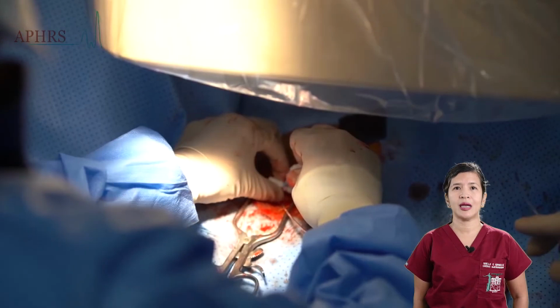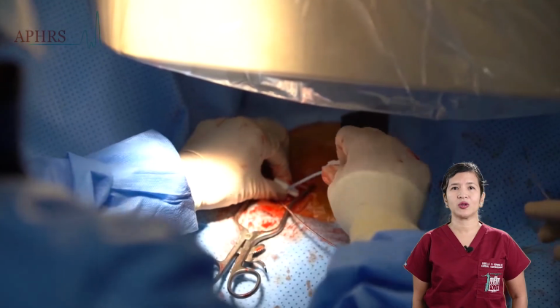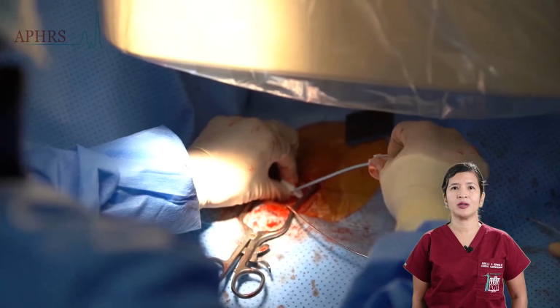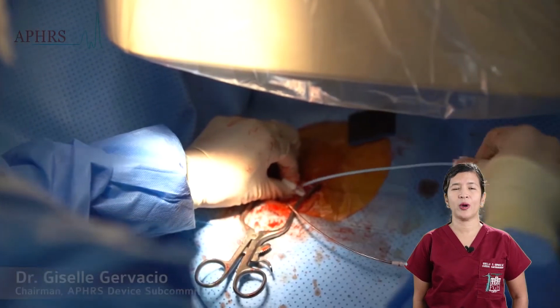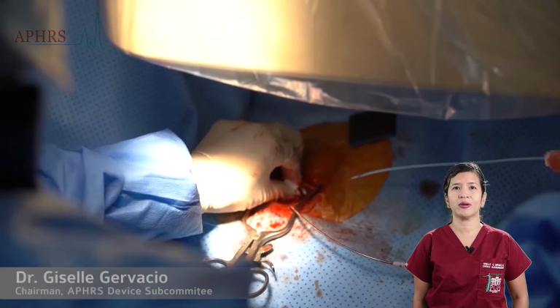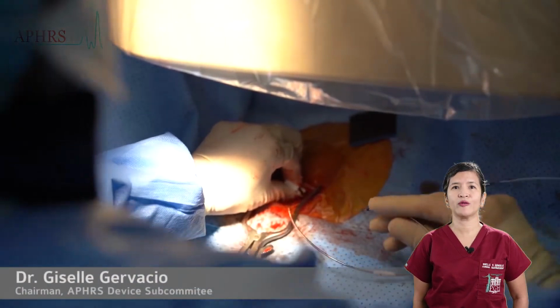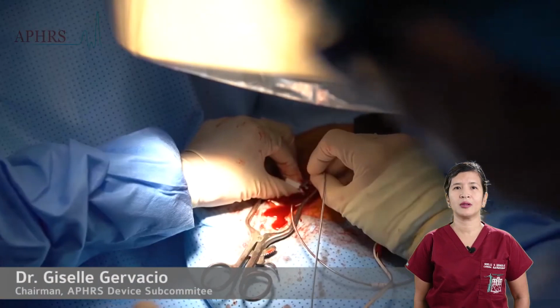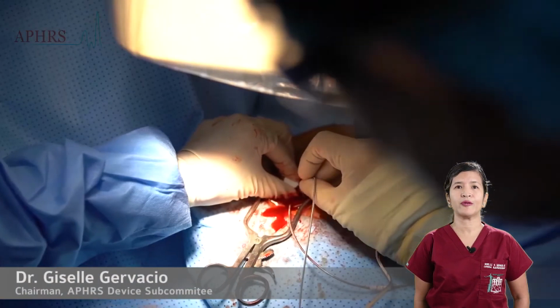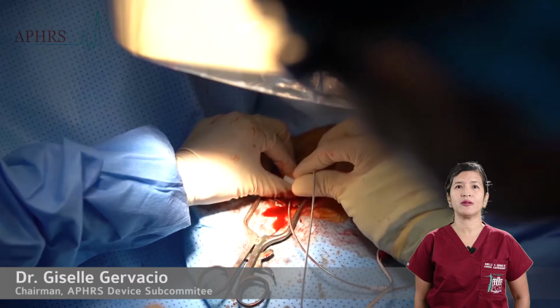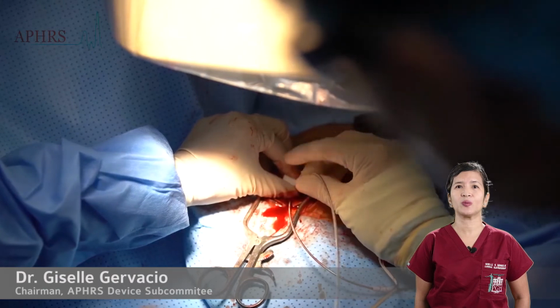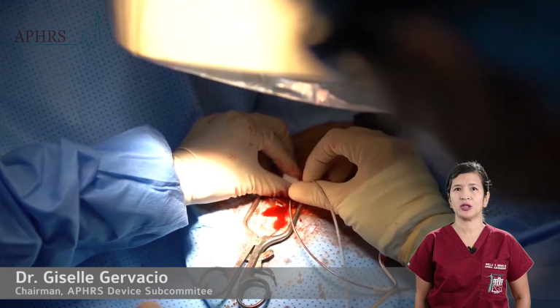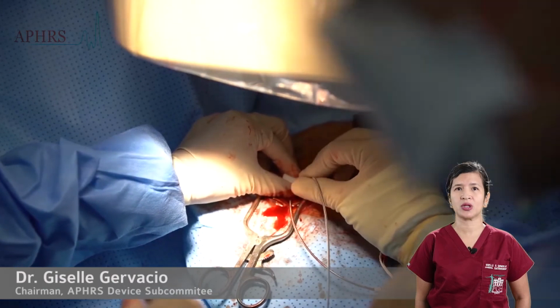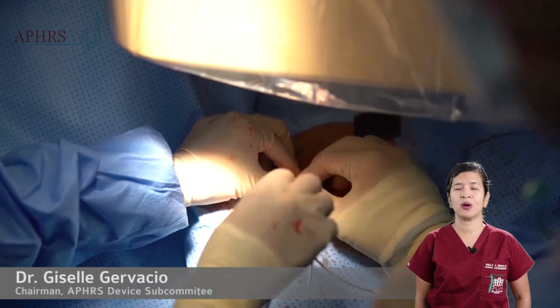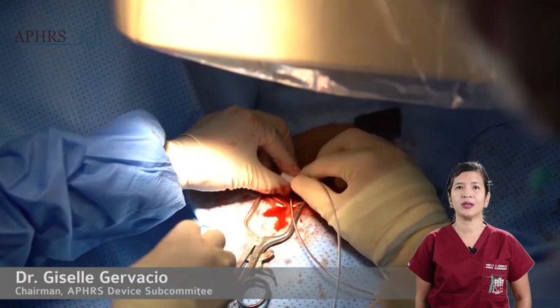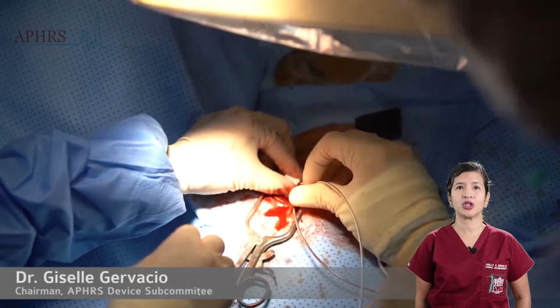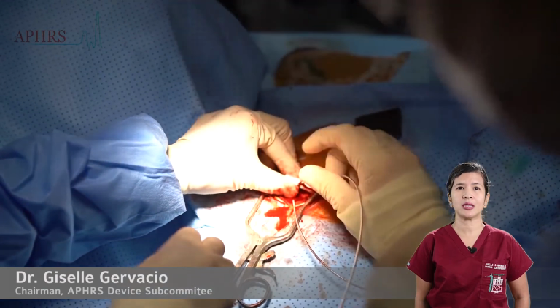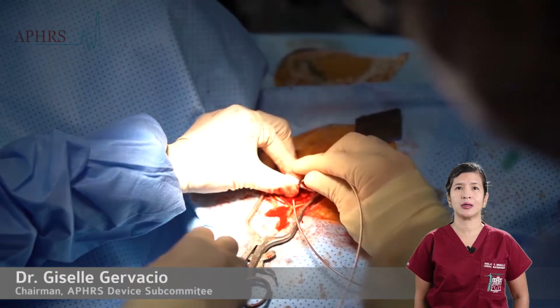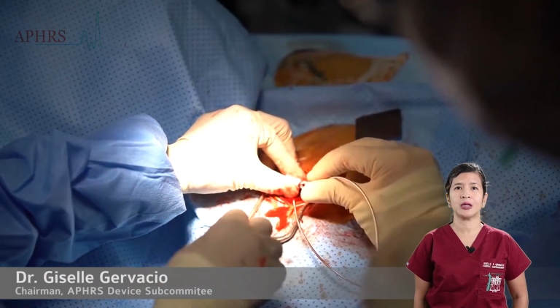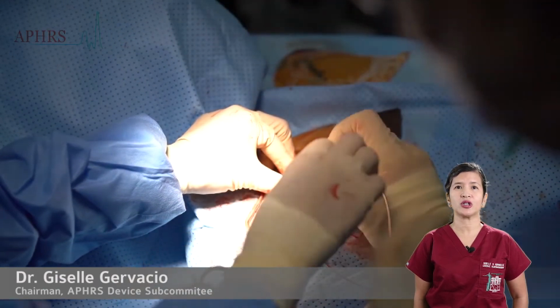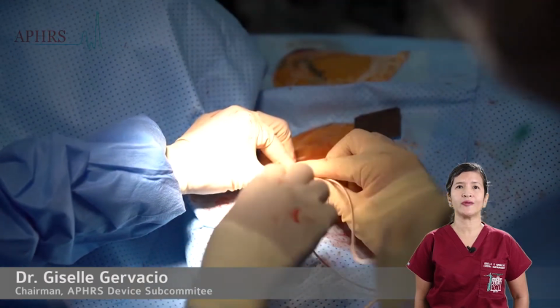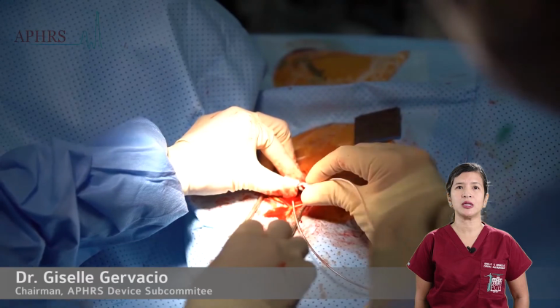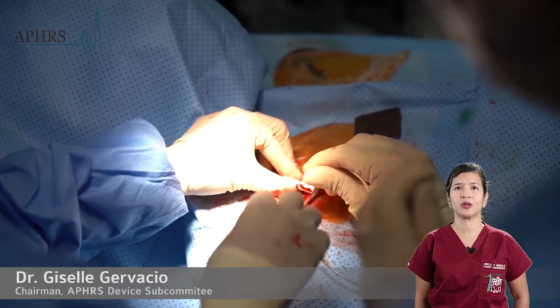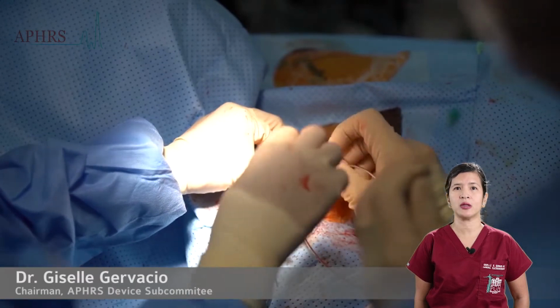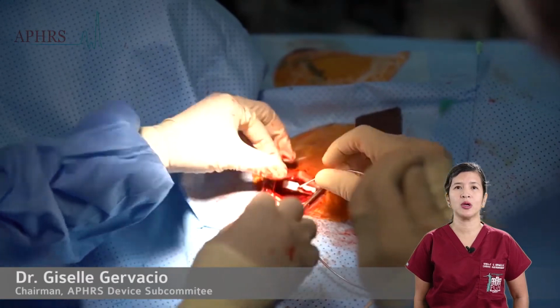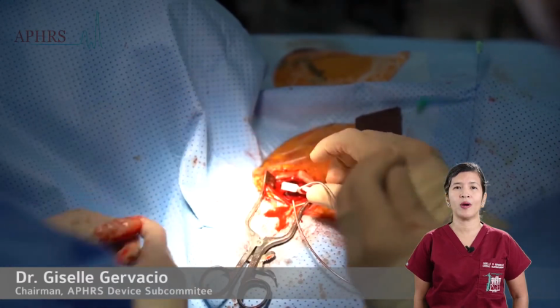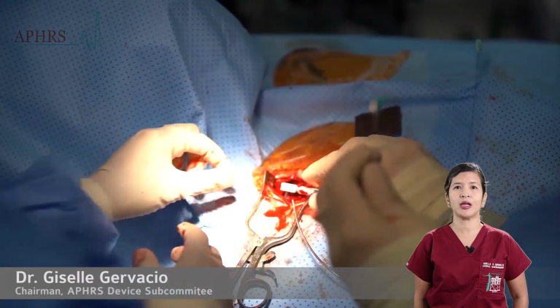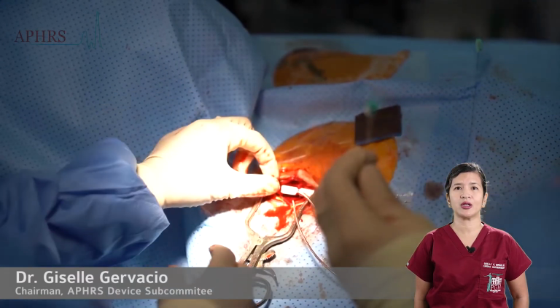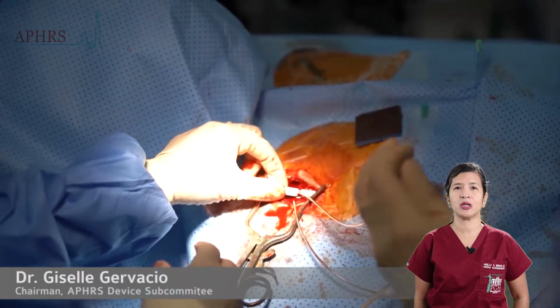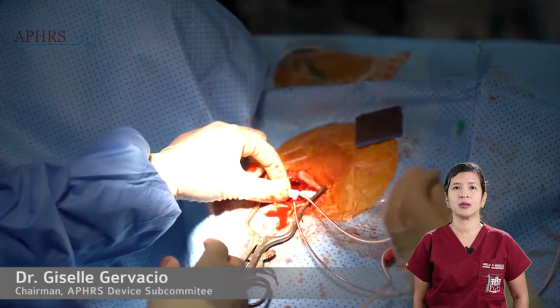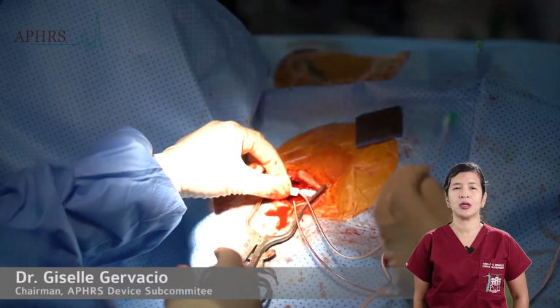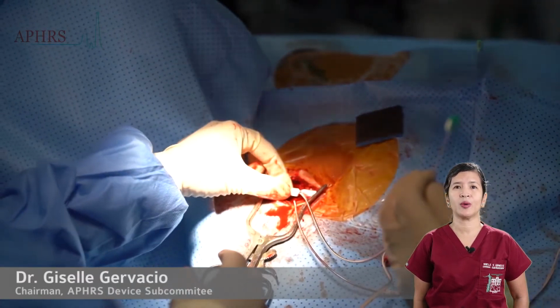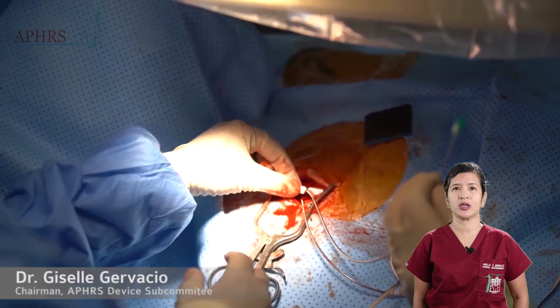The dilator and guide wire are removed. The tip of the sheath needs to be pinched while negotiating the introduction of the lead into the sheath, to avoid air entry into the bloodstream.